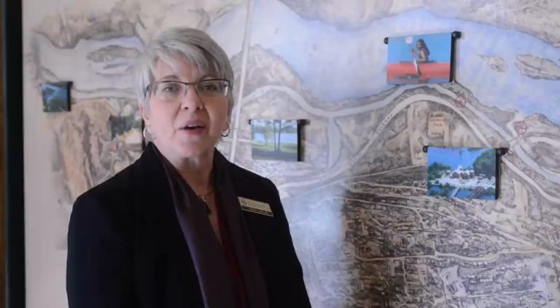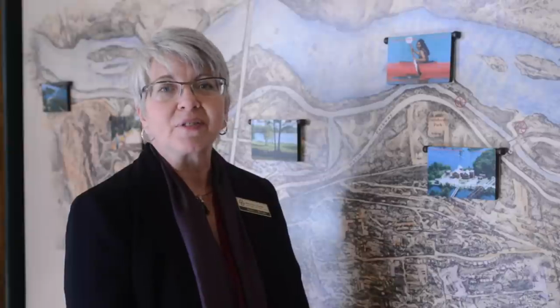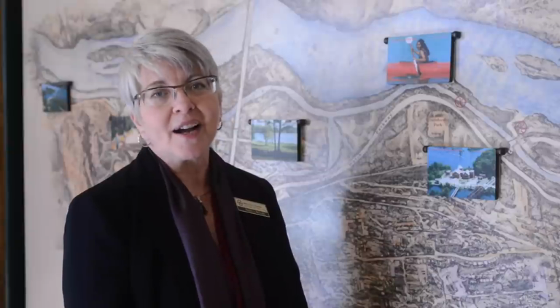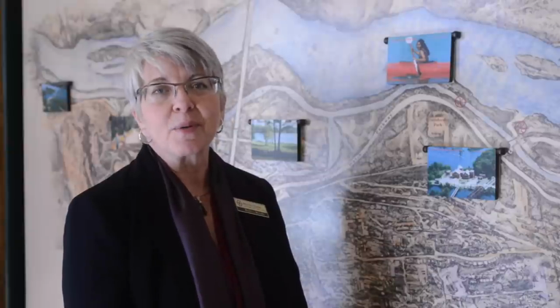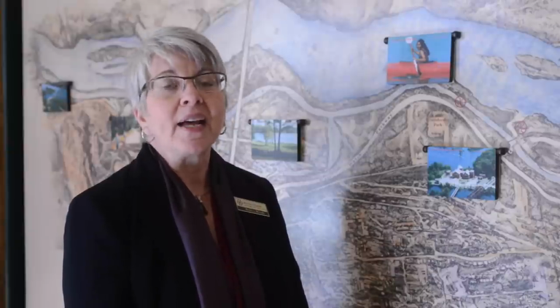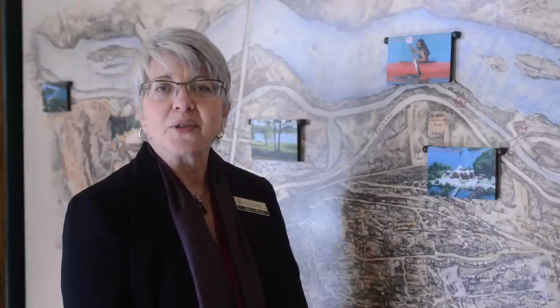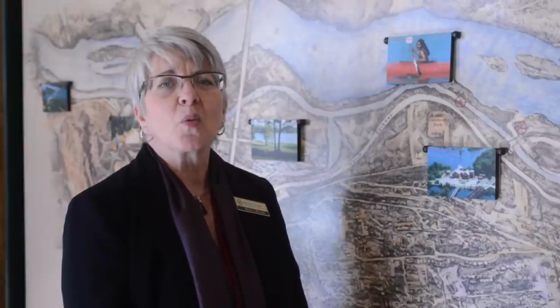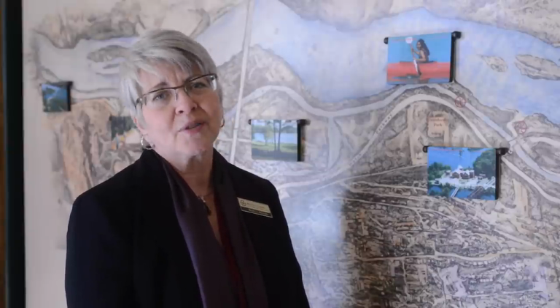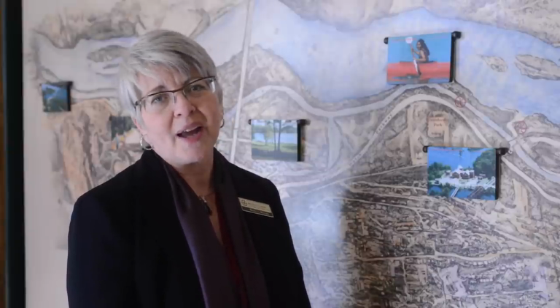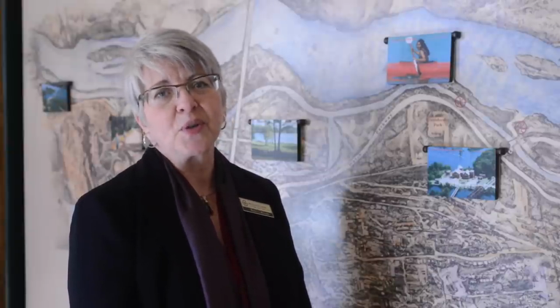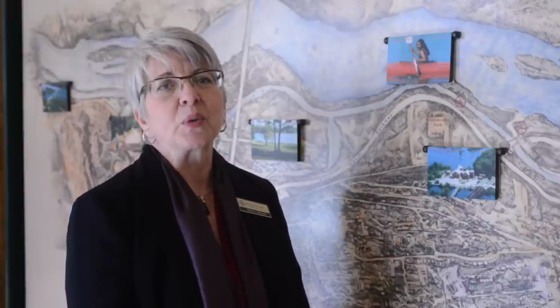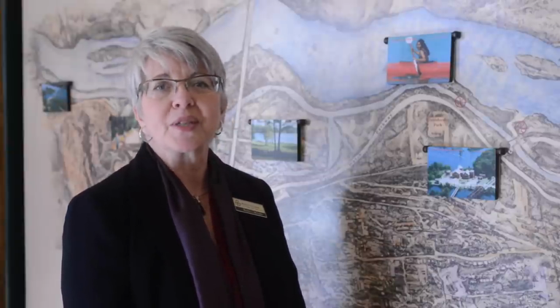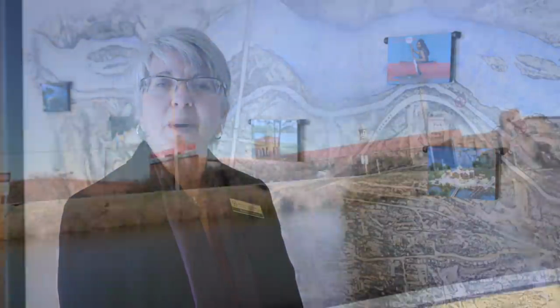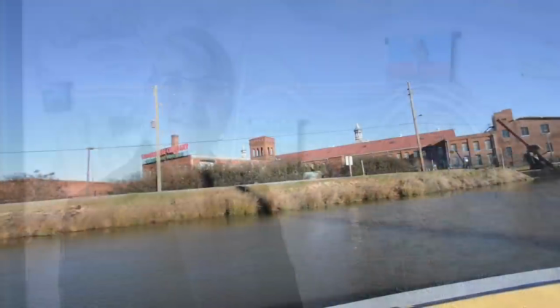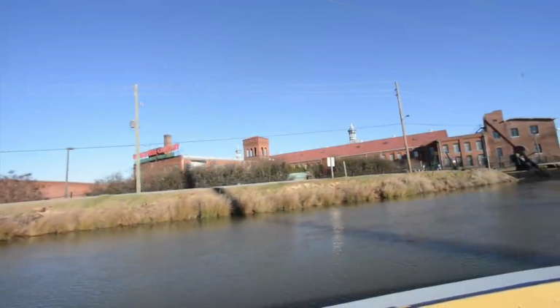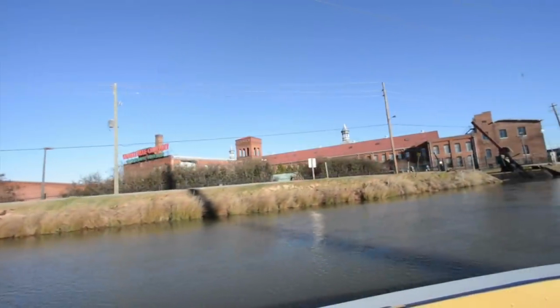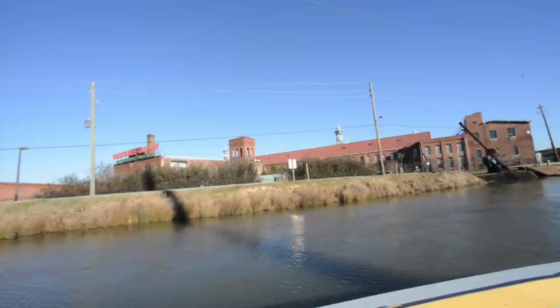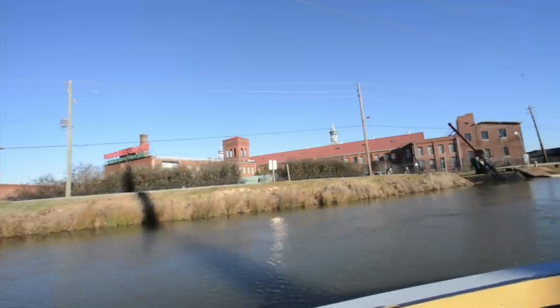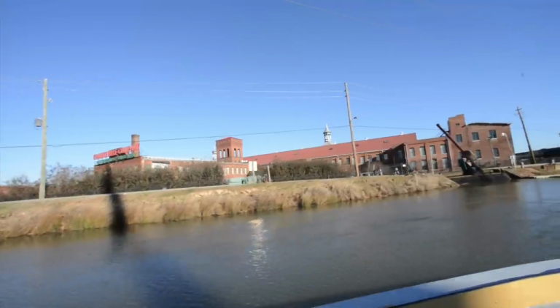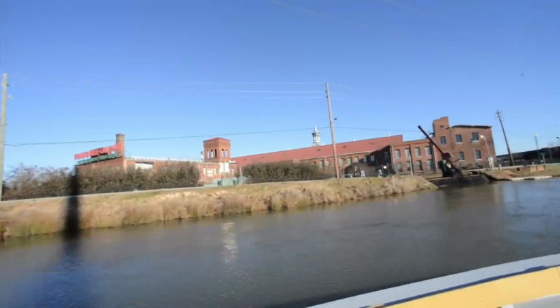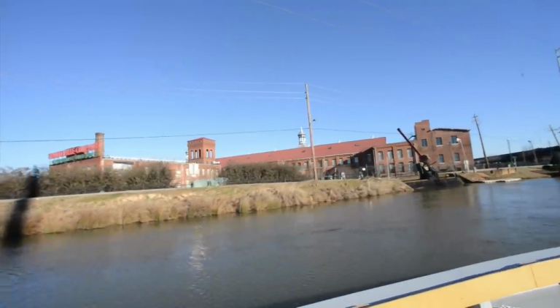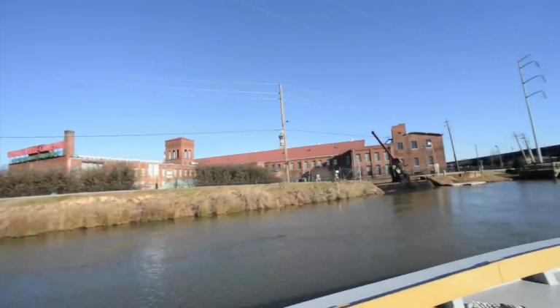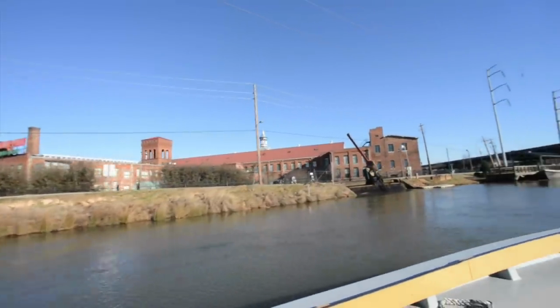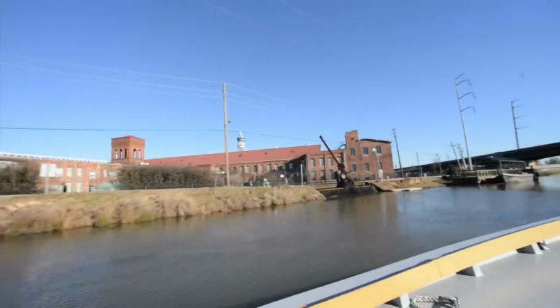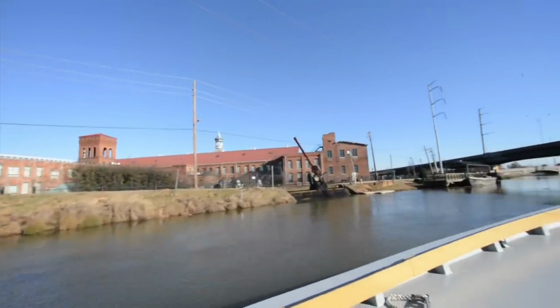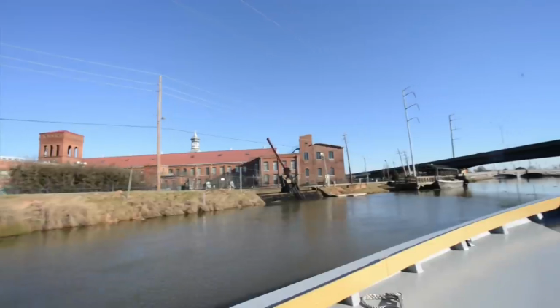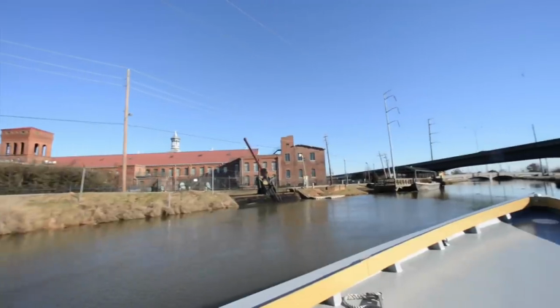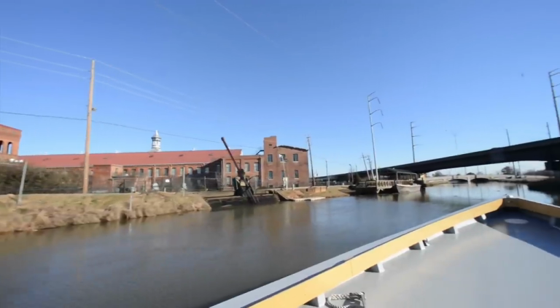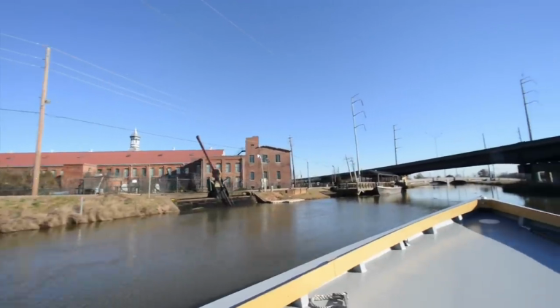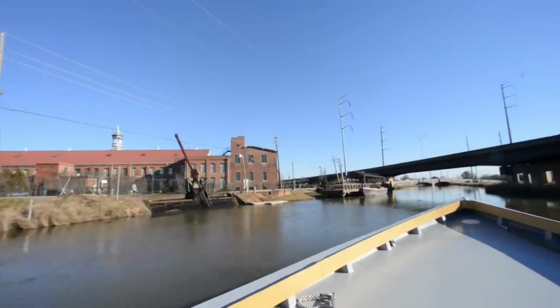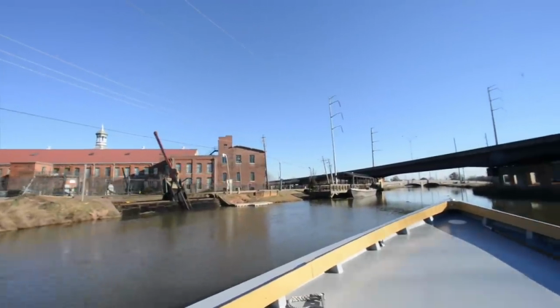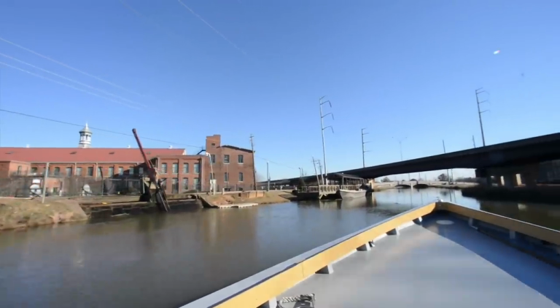The tours all leave from the docks here at the Mill and they are a wonderful way for you to learn something about Augusta's history, to see some of the beautiful wildlife that lives along the canal, and to just generally relax and enjoy yourself on a wonderful outing.